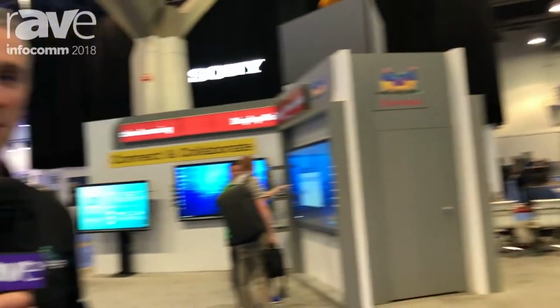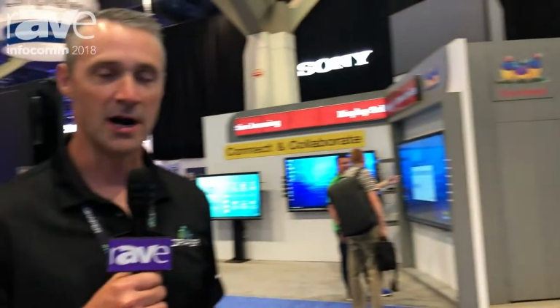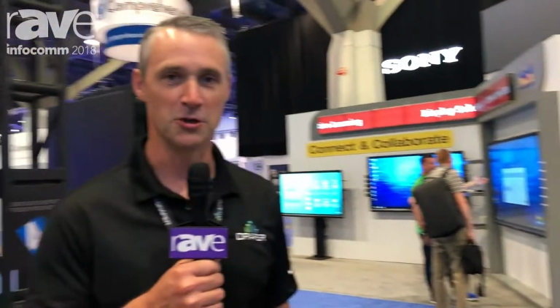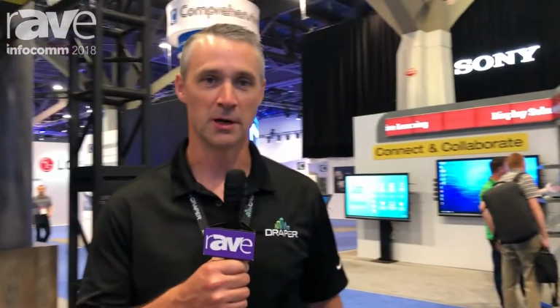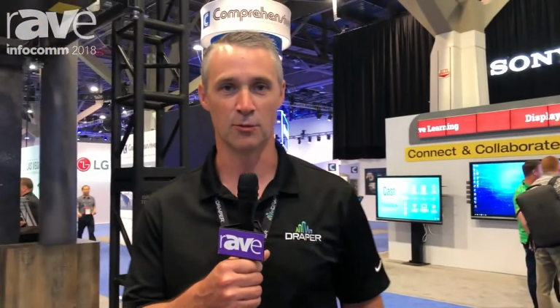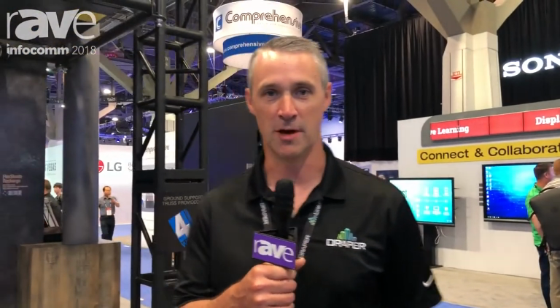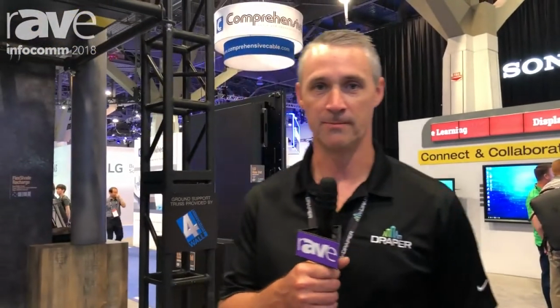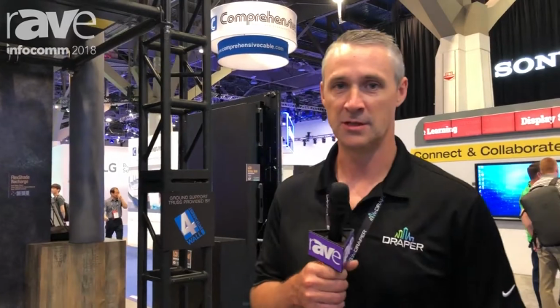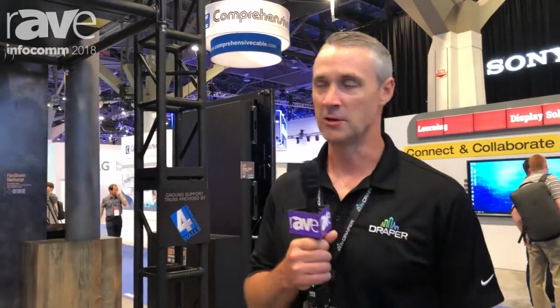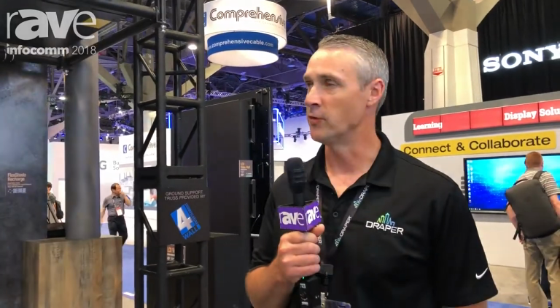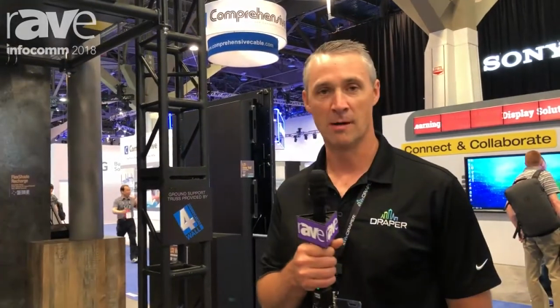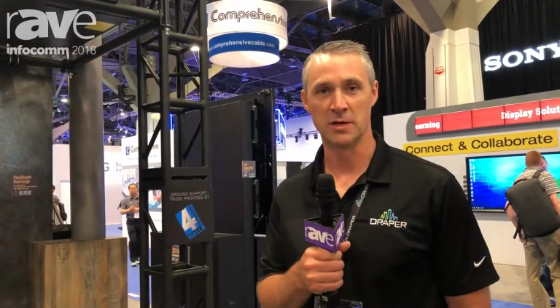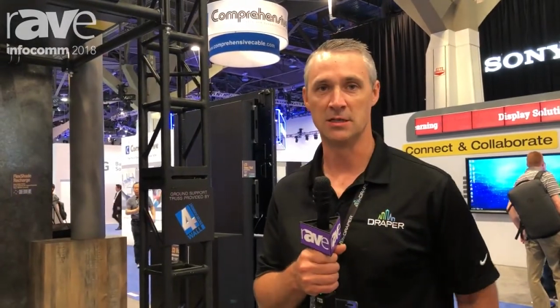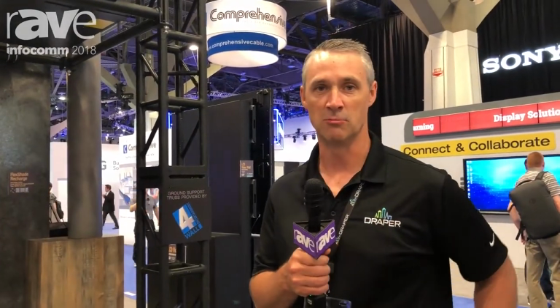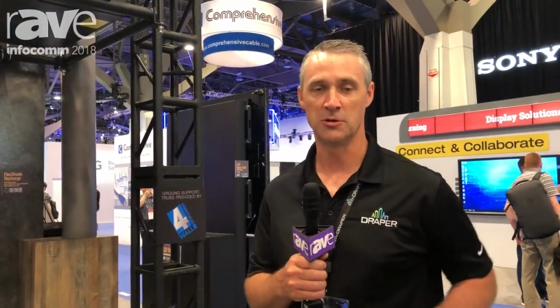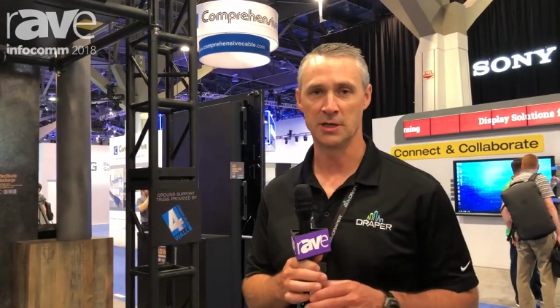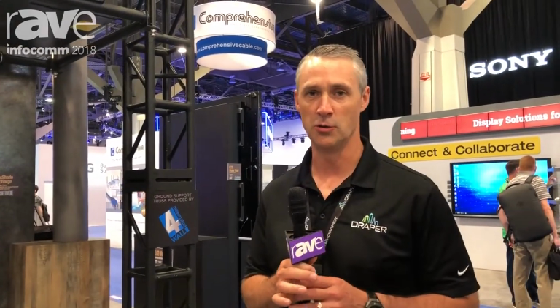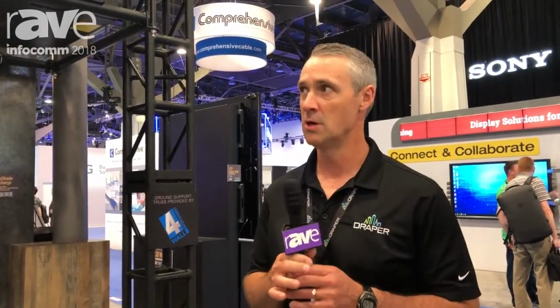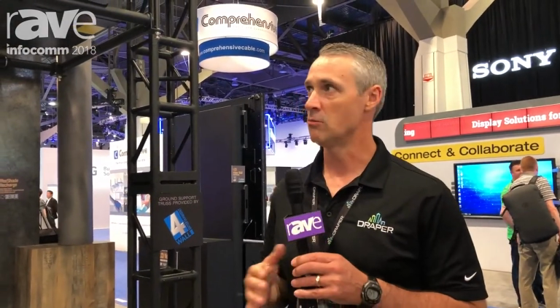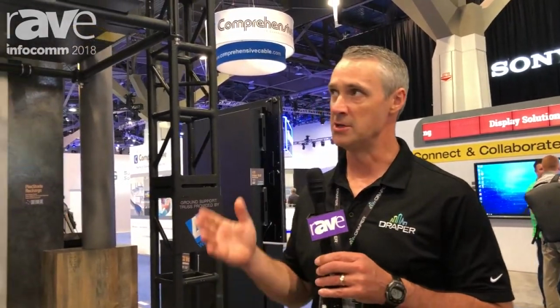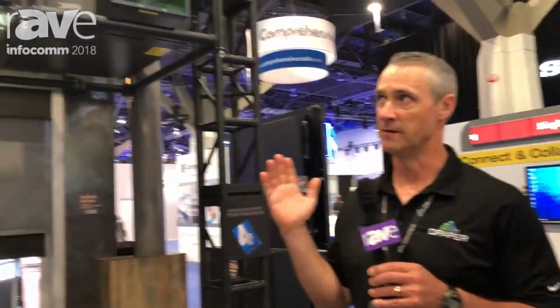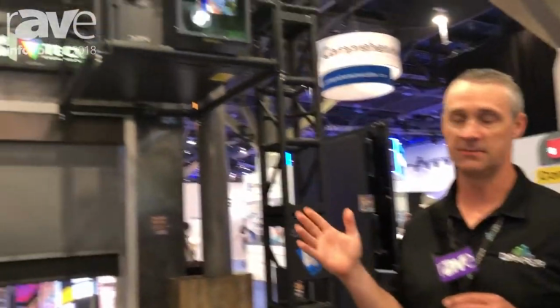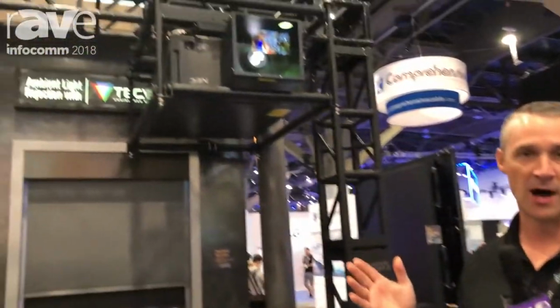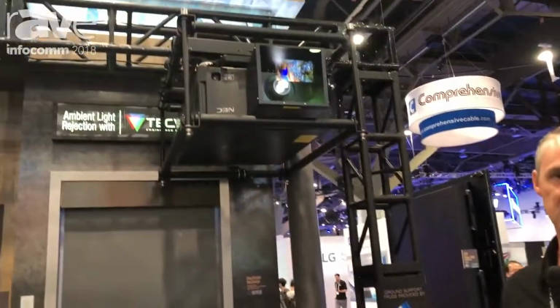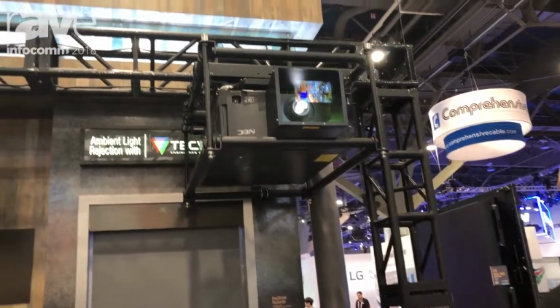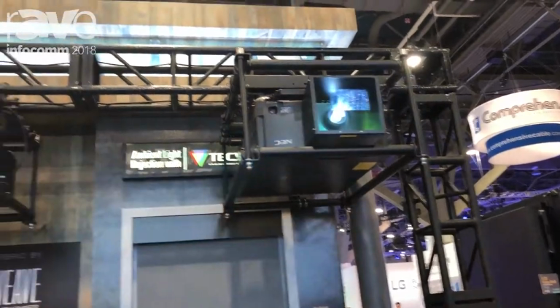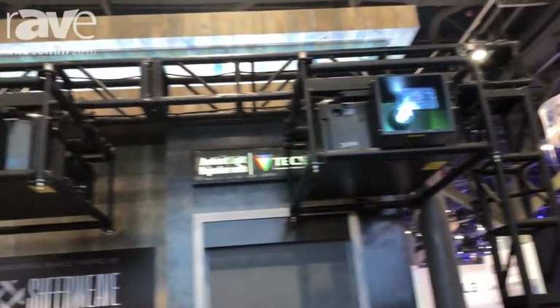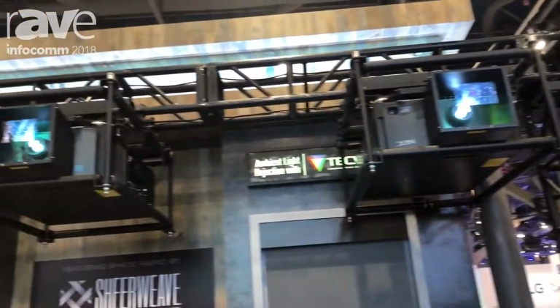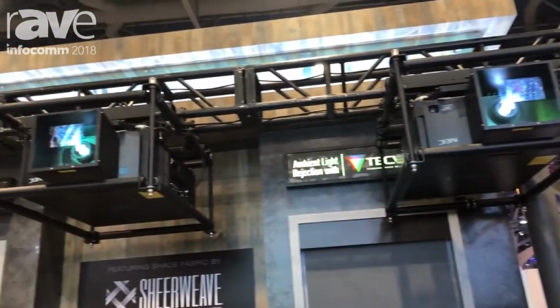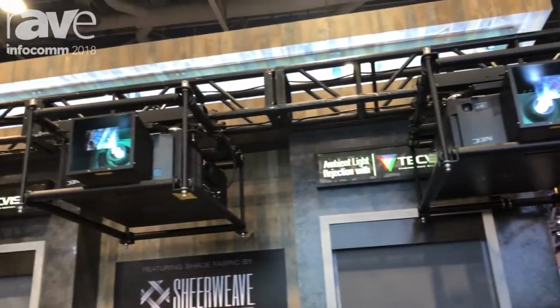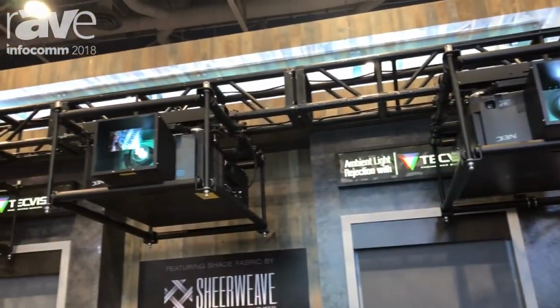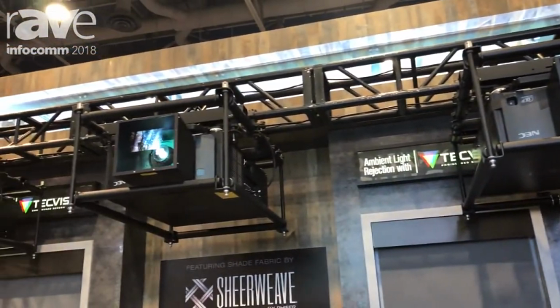Hi, I'm Gentry Woodcamper with Draper, and this year at Infocom 2018 we're introducing a new range of fly and stacking brackets for any size projector.